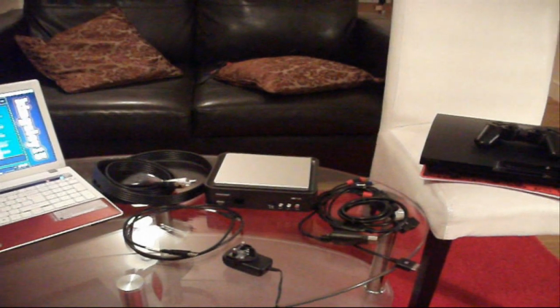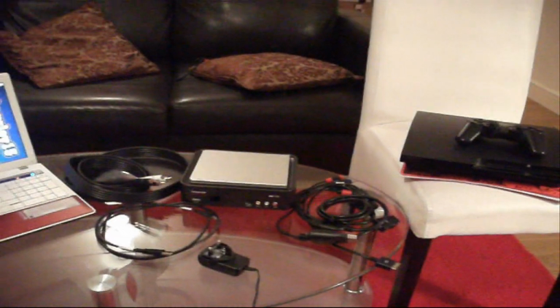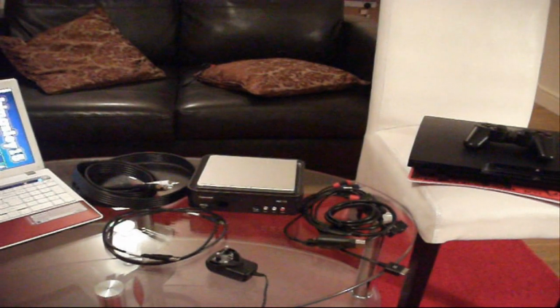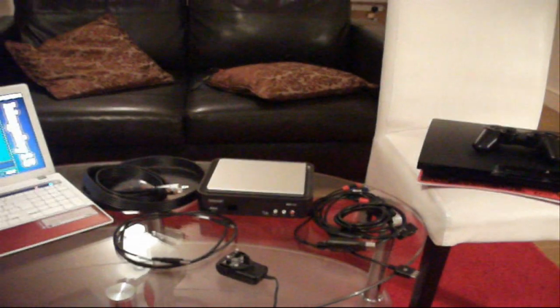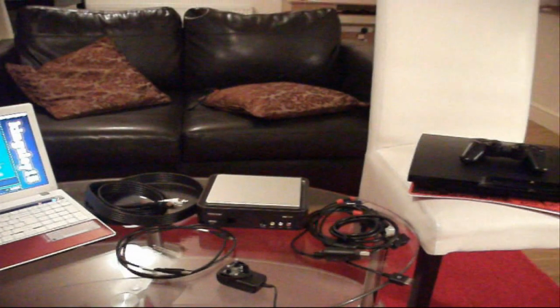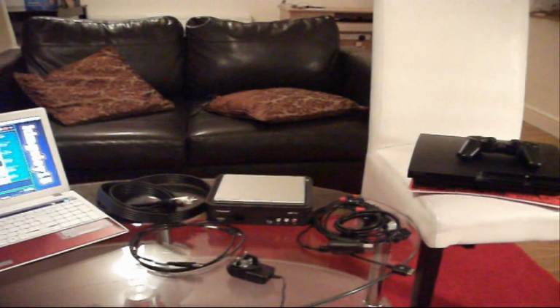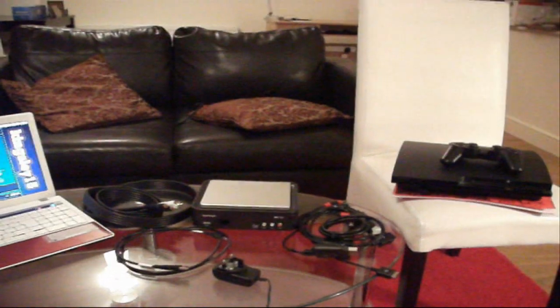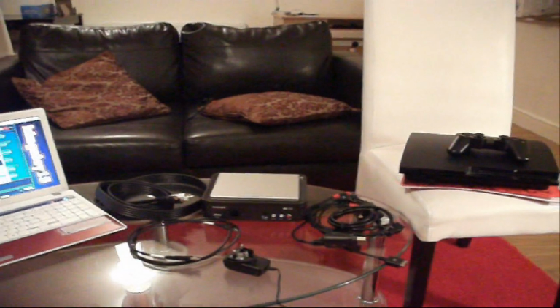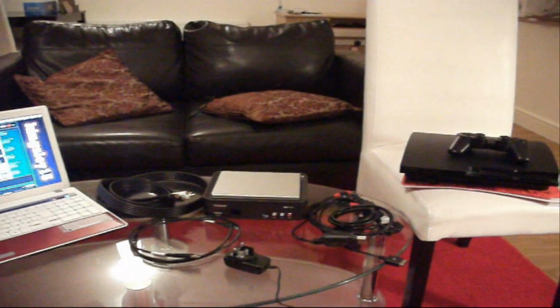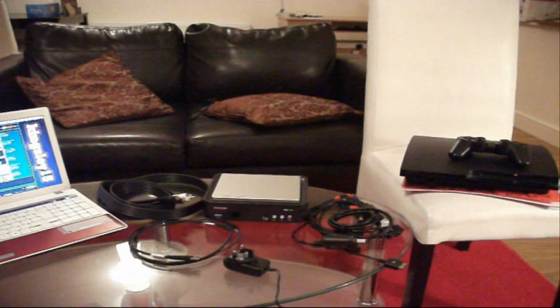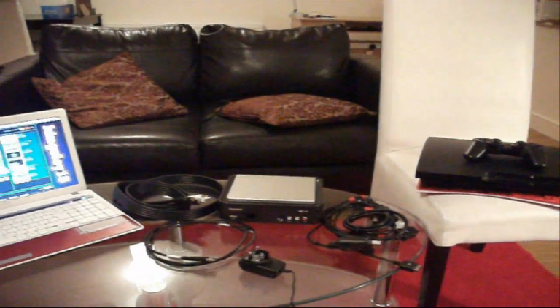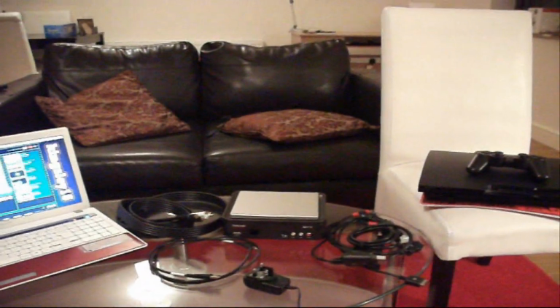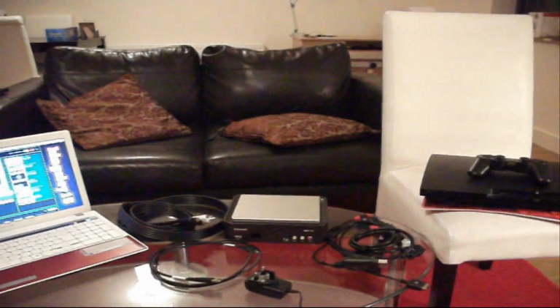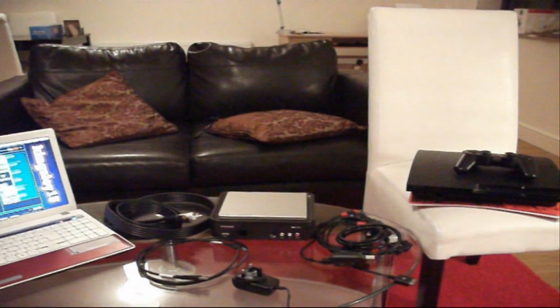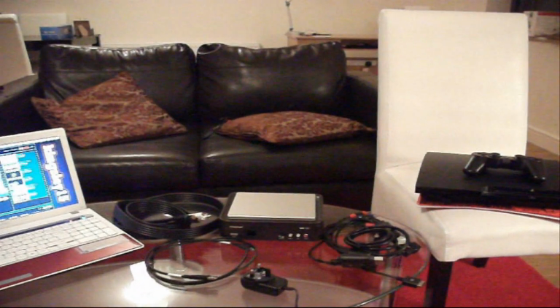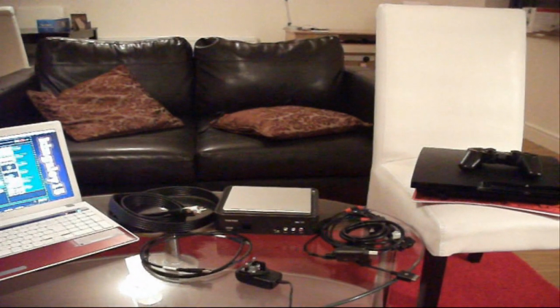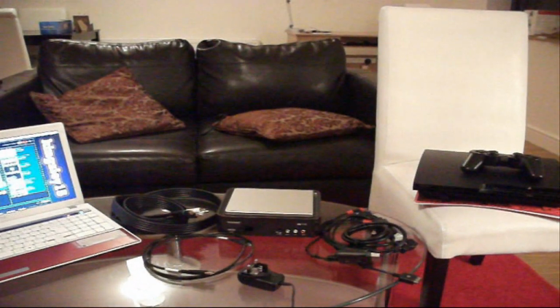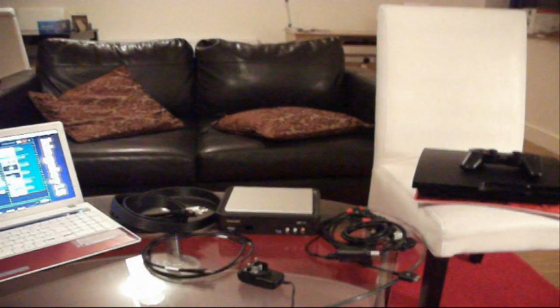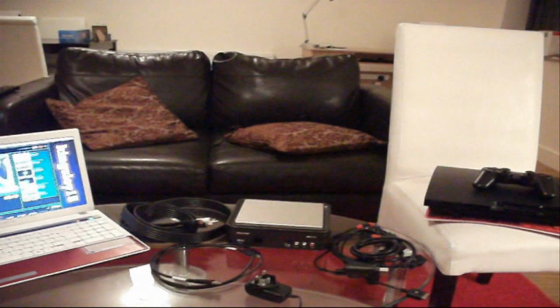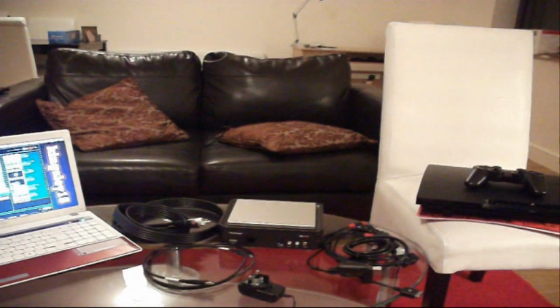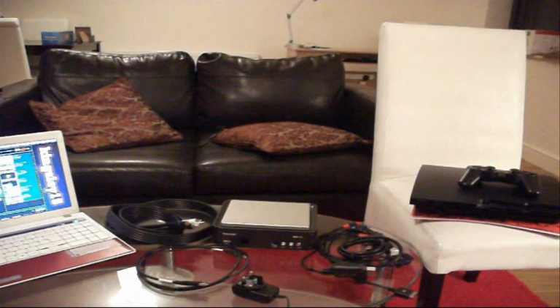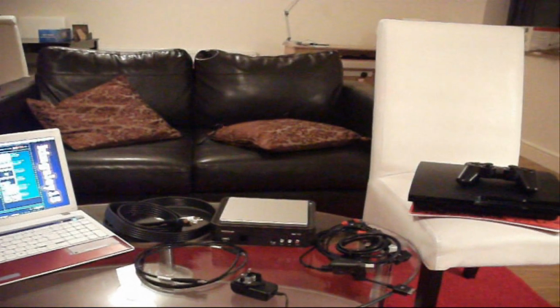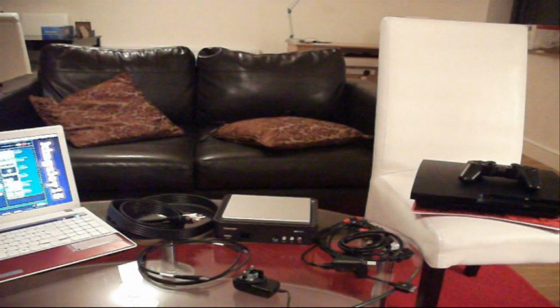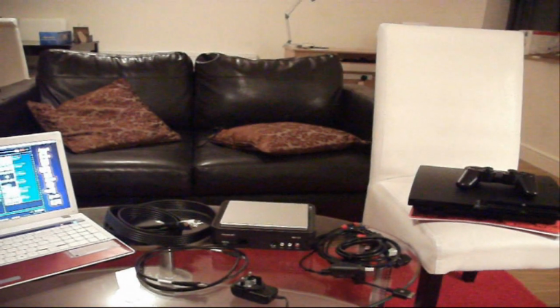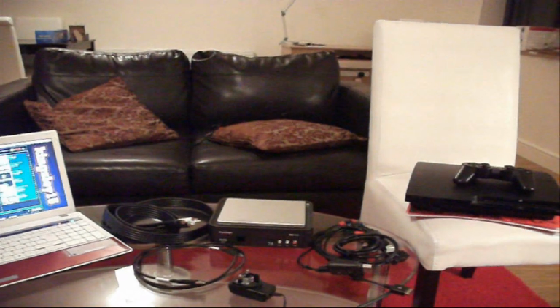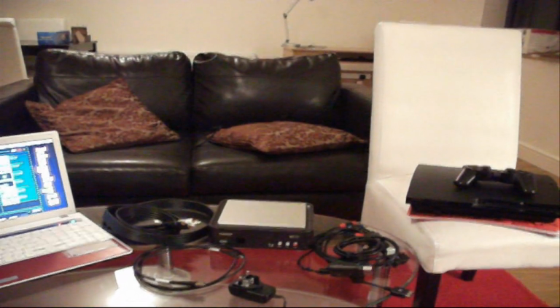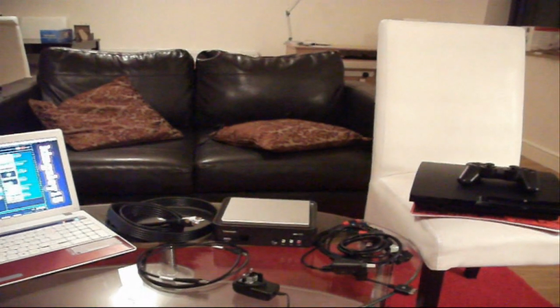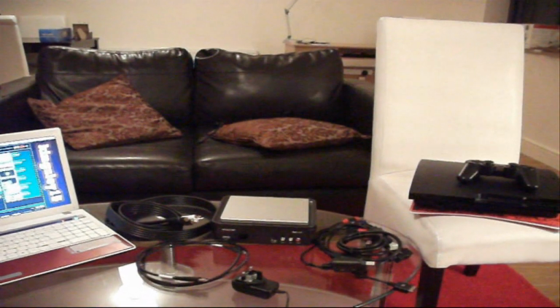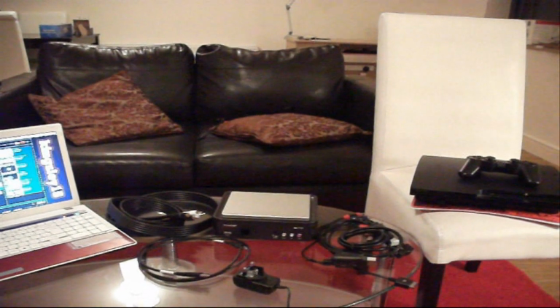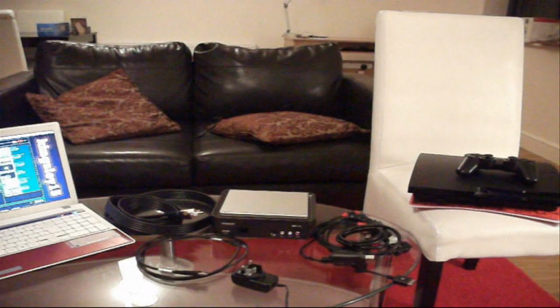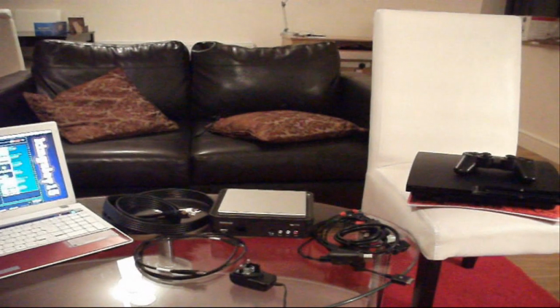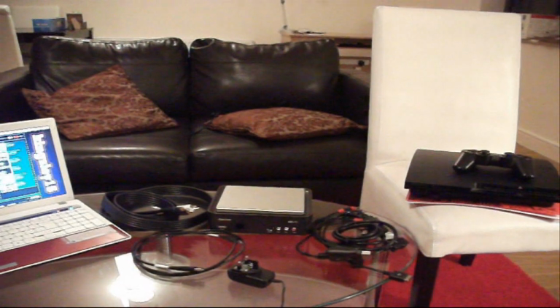I'm going to be showing you guys how to set up your Hophag HD PVR. This is a first time set up and I'll be breaking the video into different steps so people who are setting it up for the first time can also understand it just as easy.